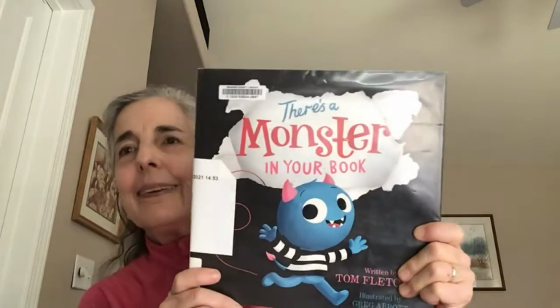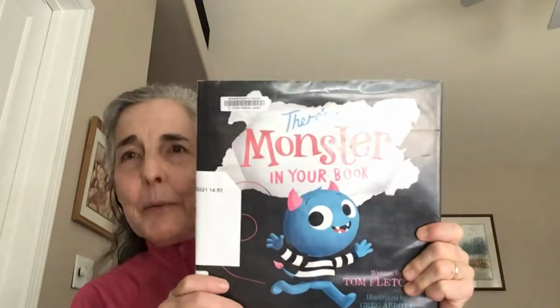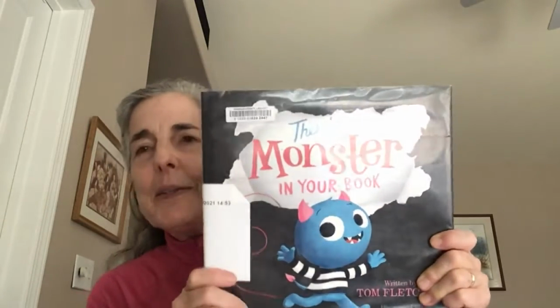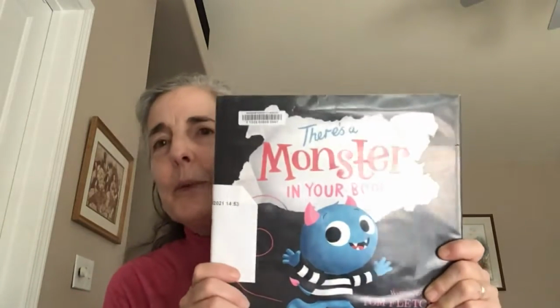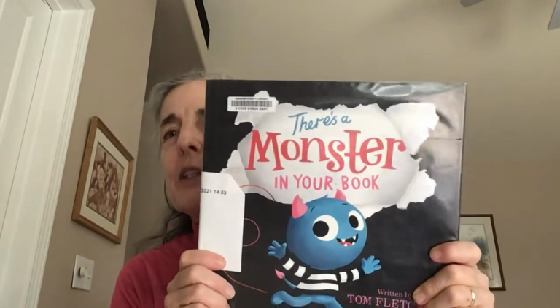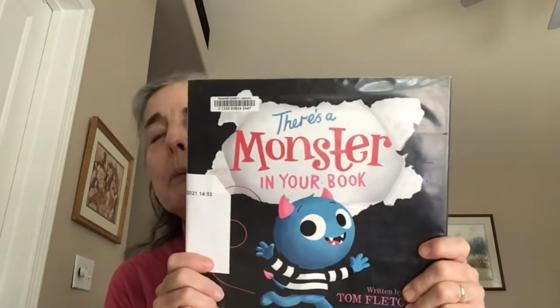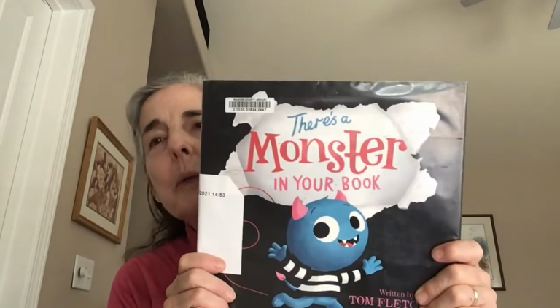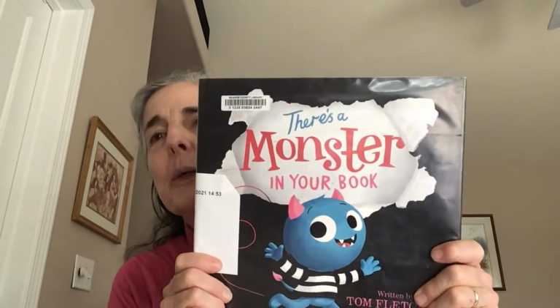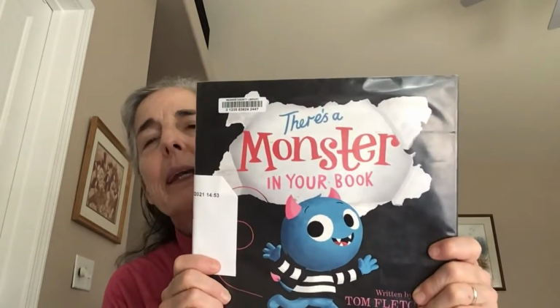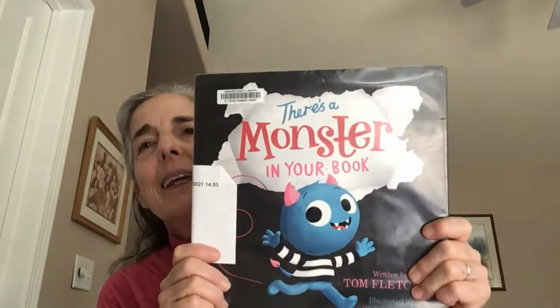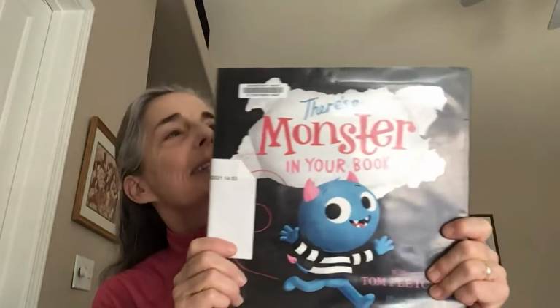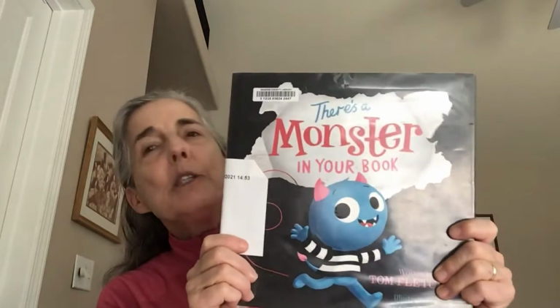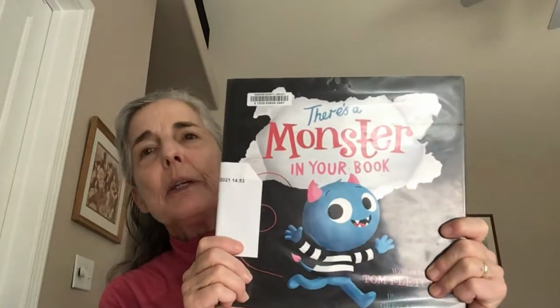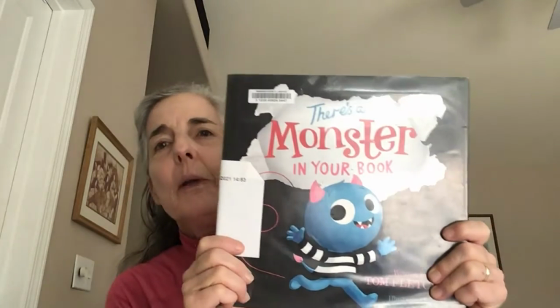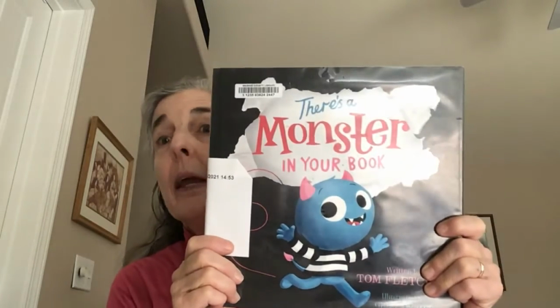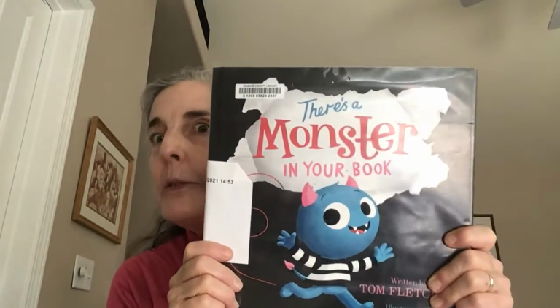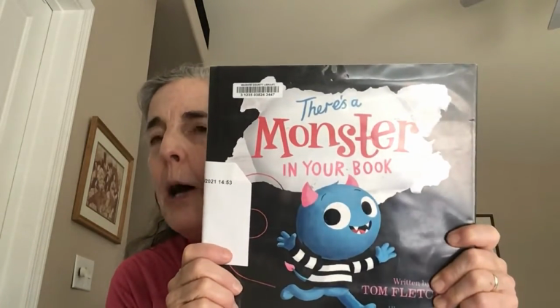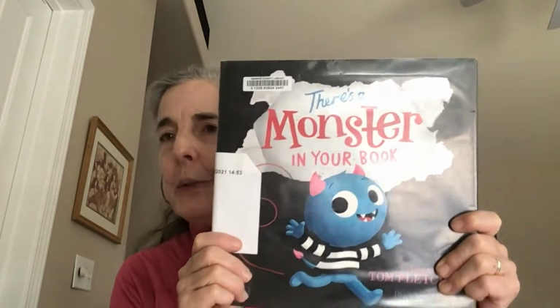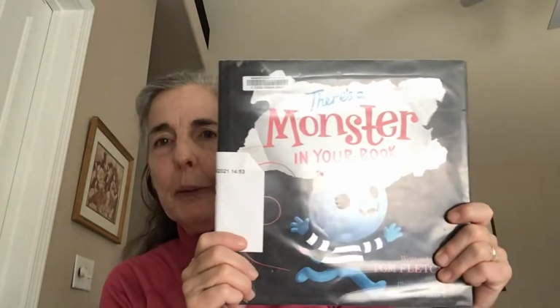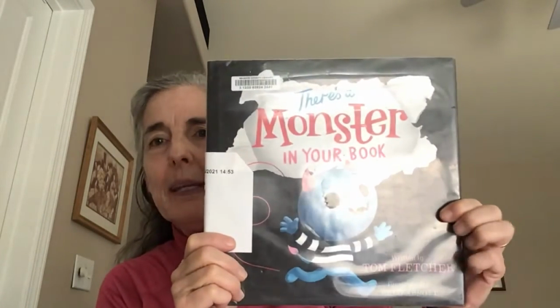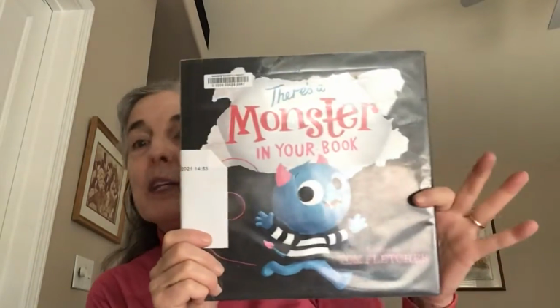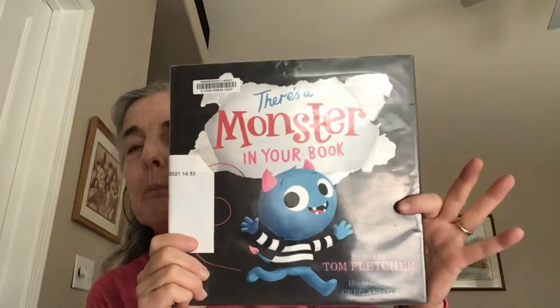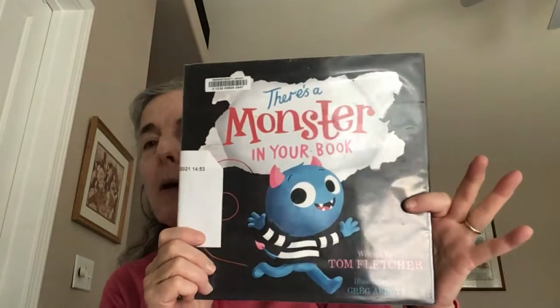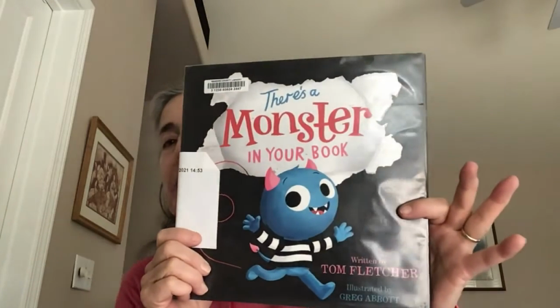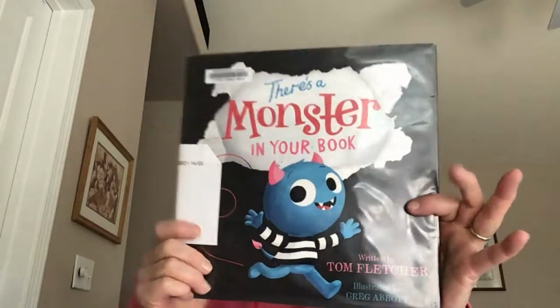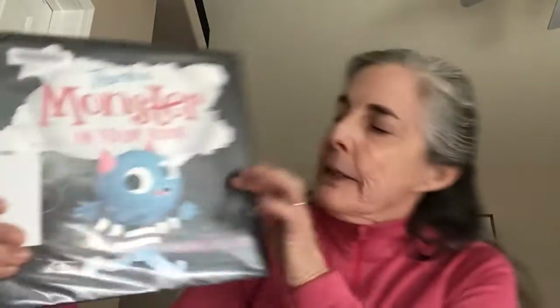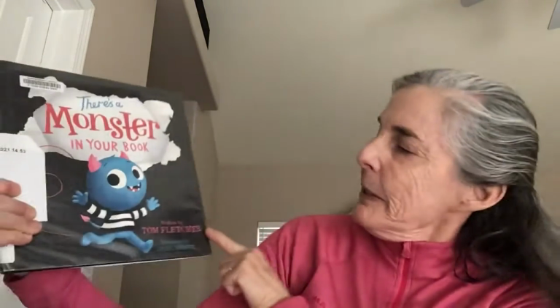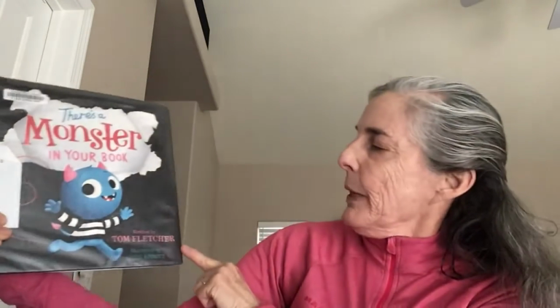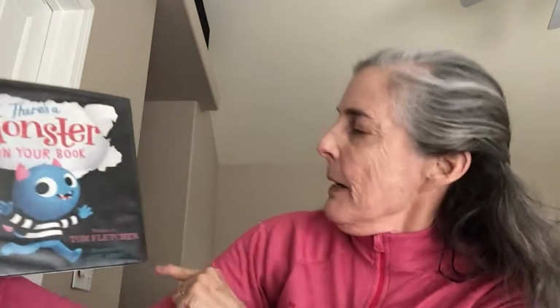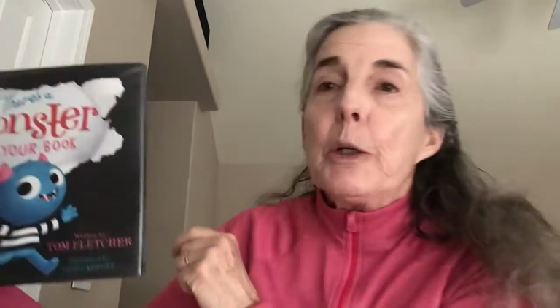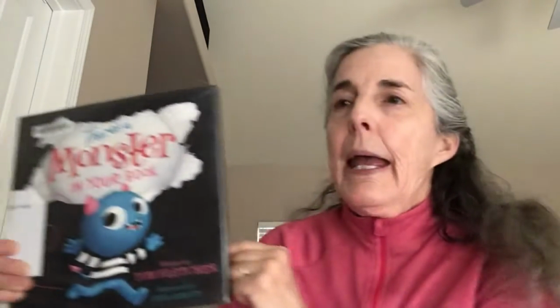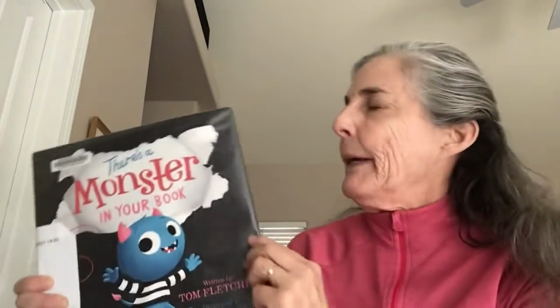Hi readers, it's so nice to be able to read to you again. Today's book is called There's a Monster in Your Book. It's written by Tom Fletcher and it's illustrated by Greg Abbott.